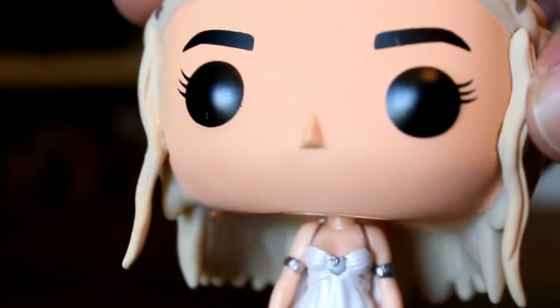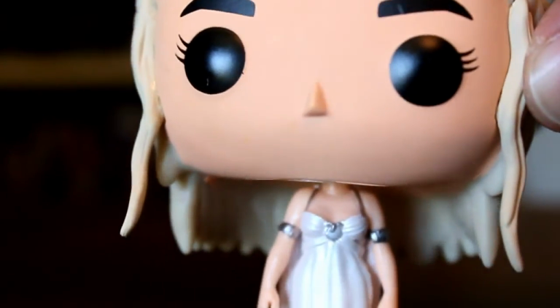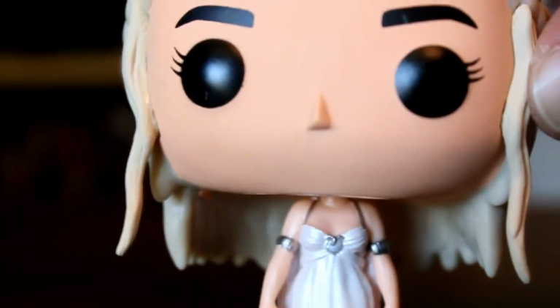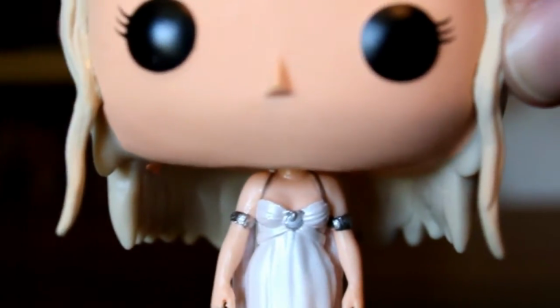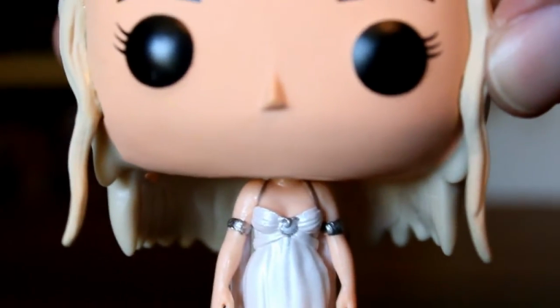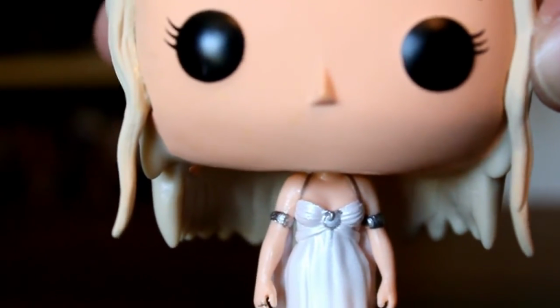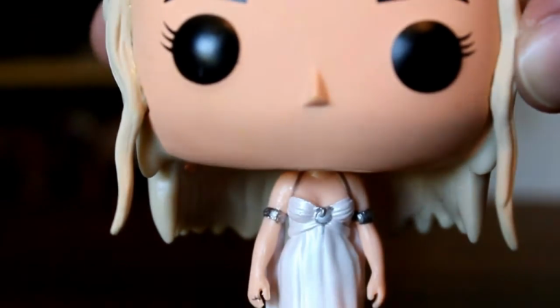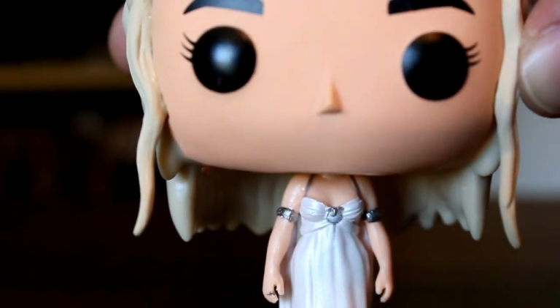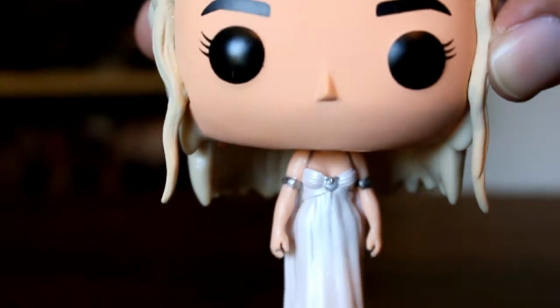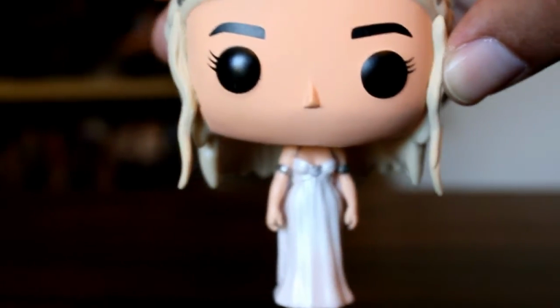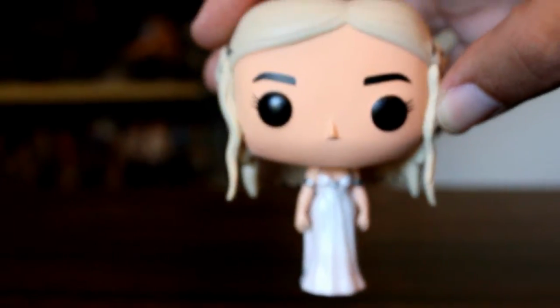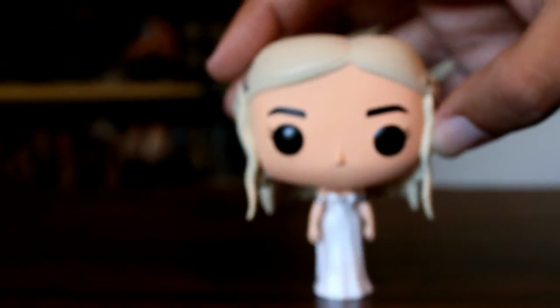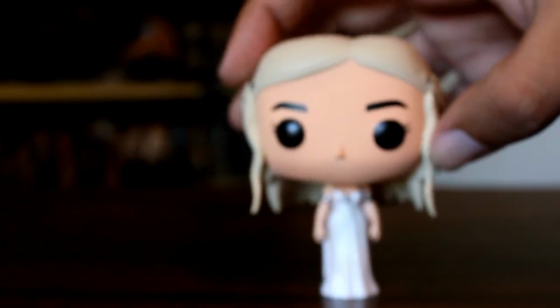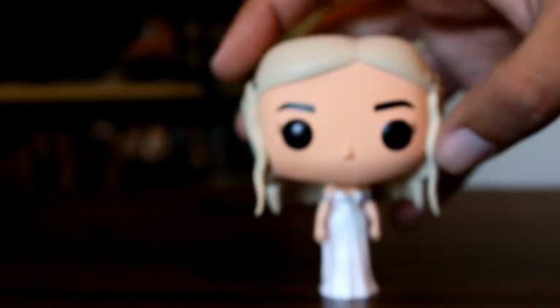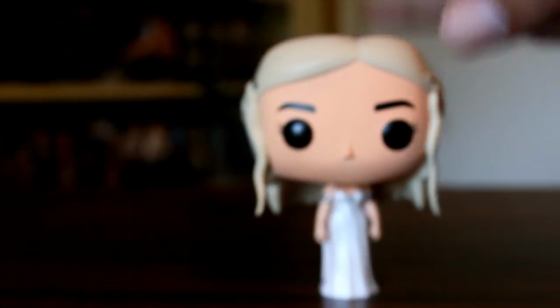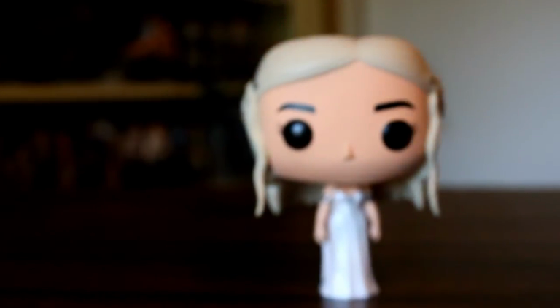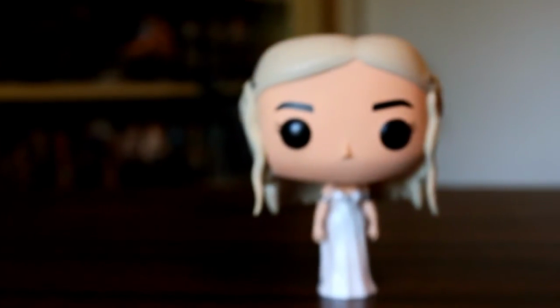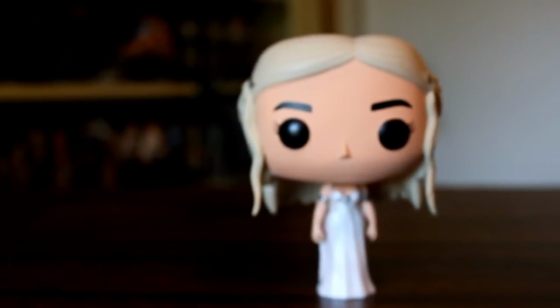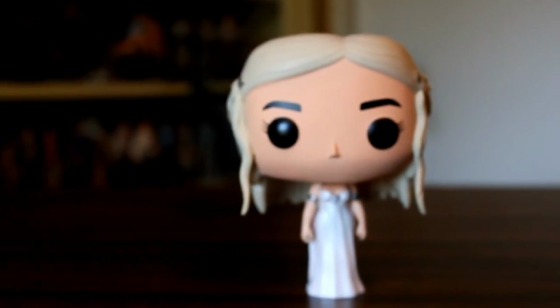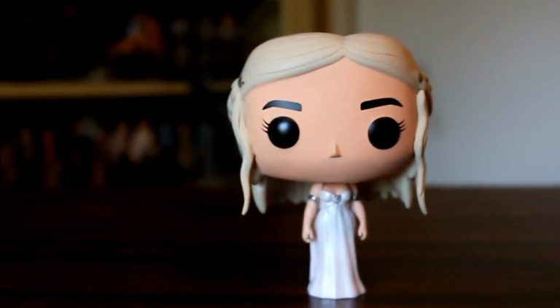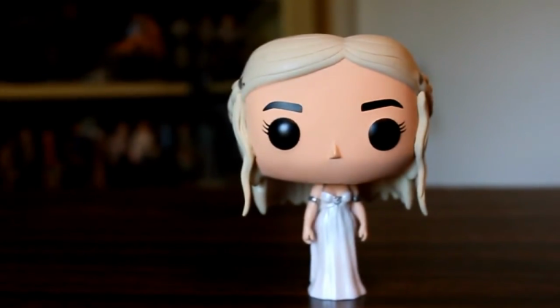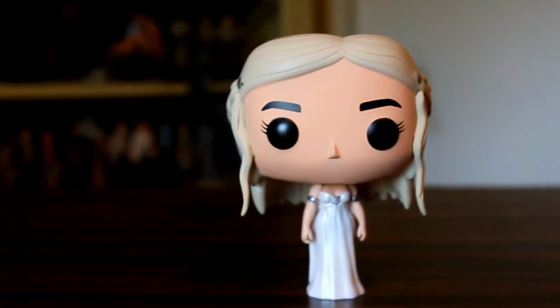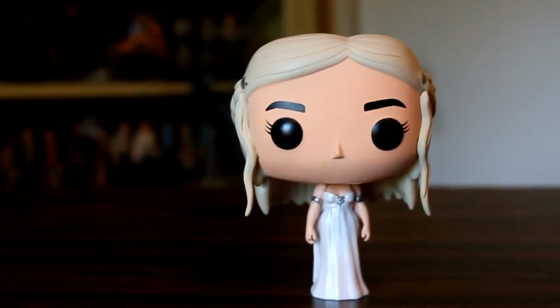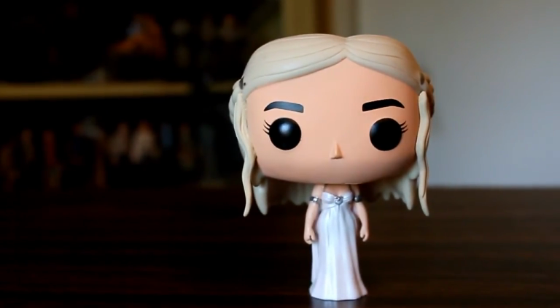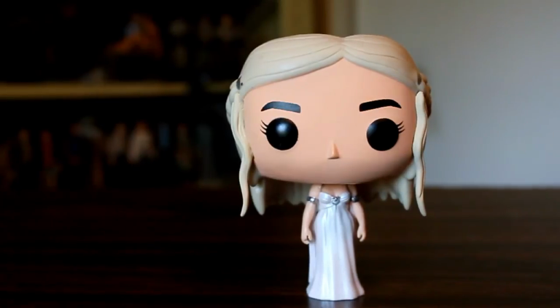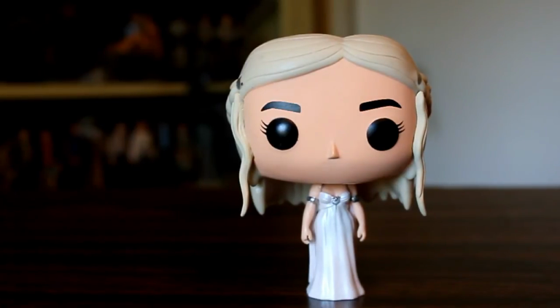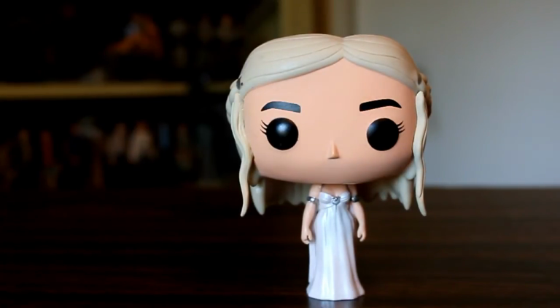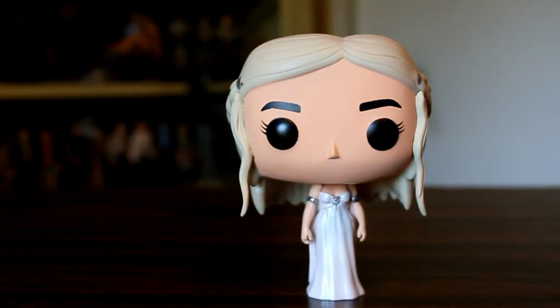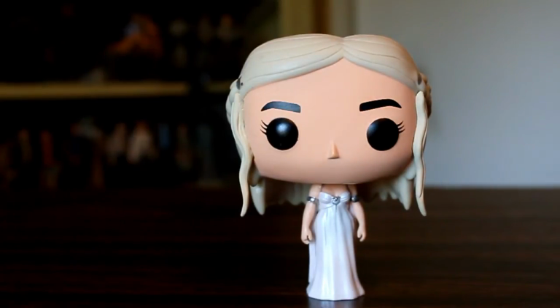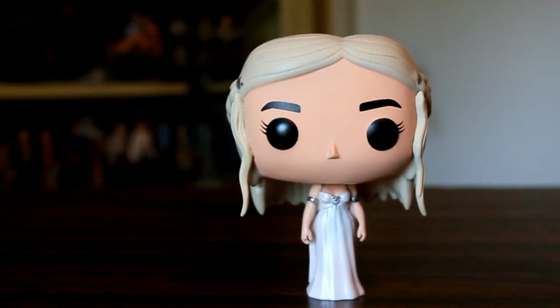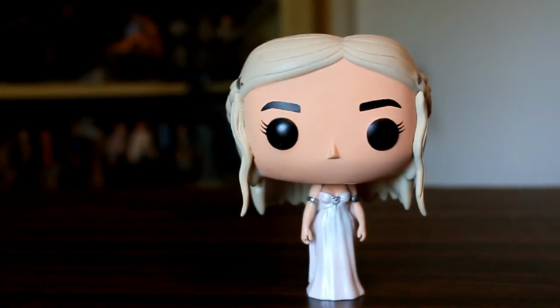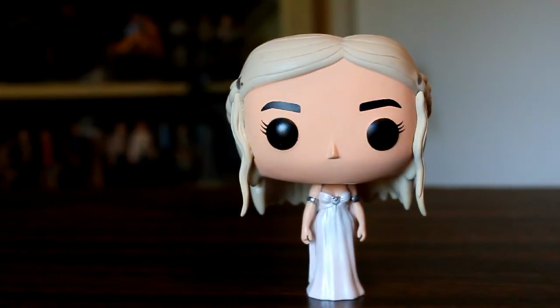Really happy with this. It took me slightly longer to find than some of the other pops in this series. But if you like Daenerys, especially if you like her in that white outfit, I don't see why you wouldn't like this figure. She's a popular character, so here's hoping we get her blue outfit from later on.